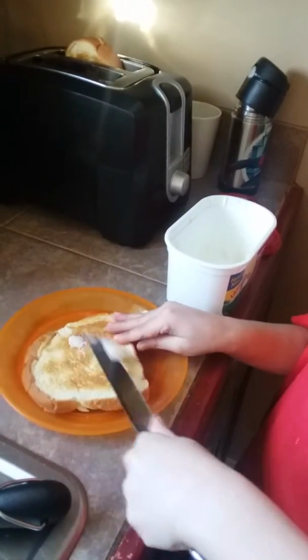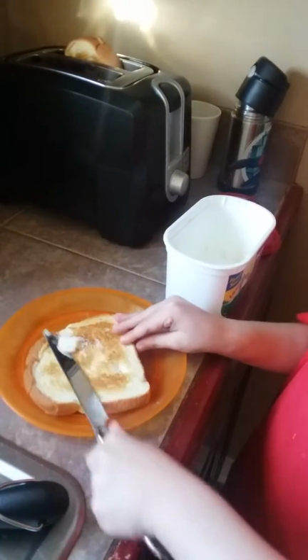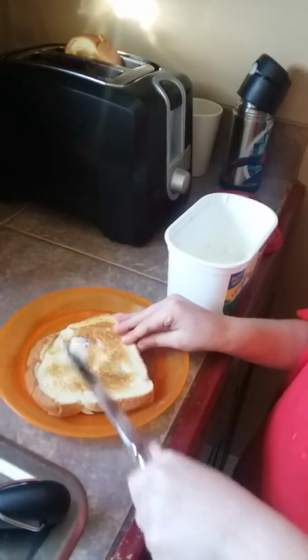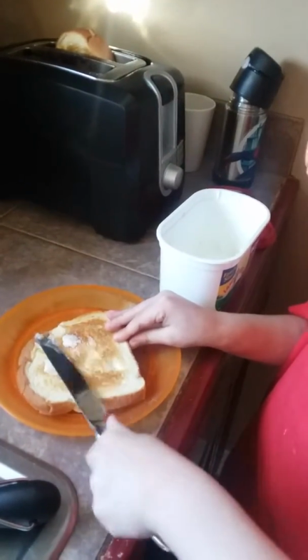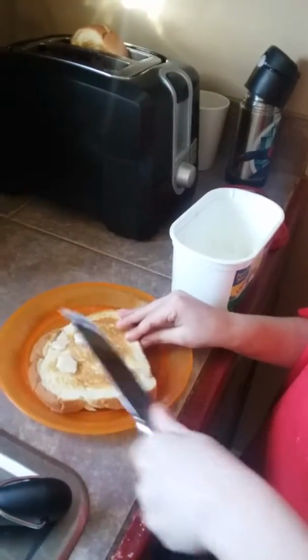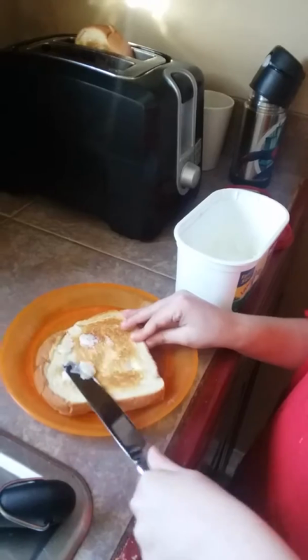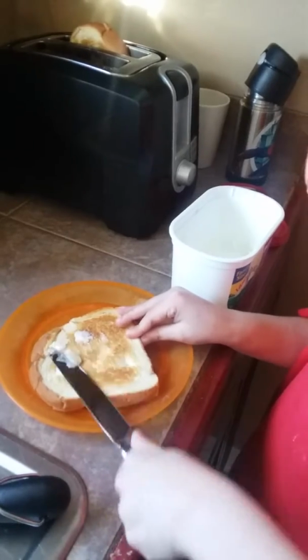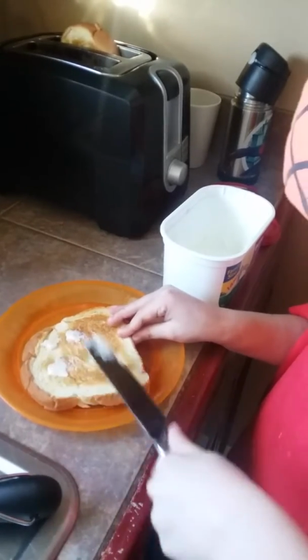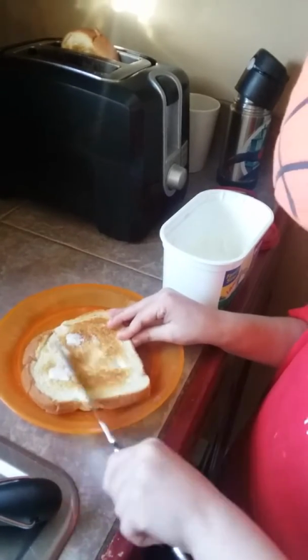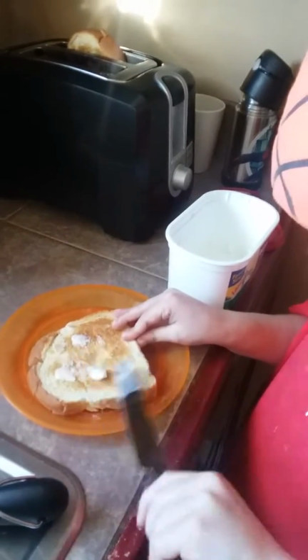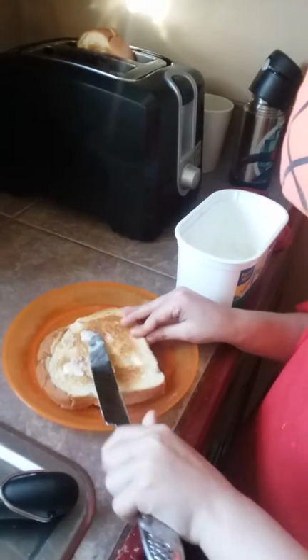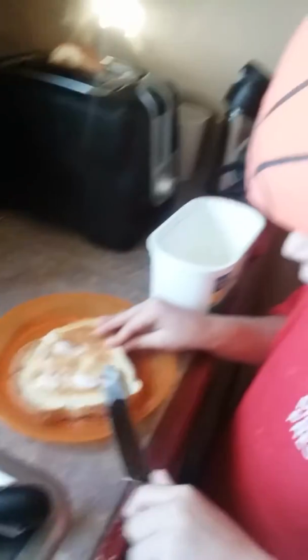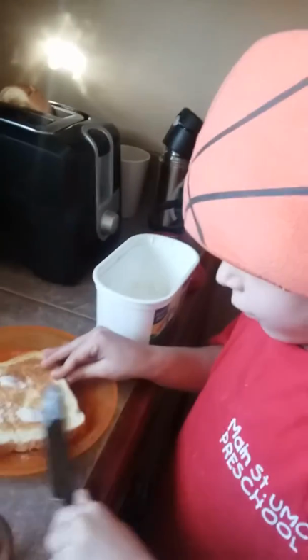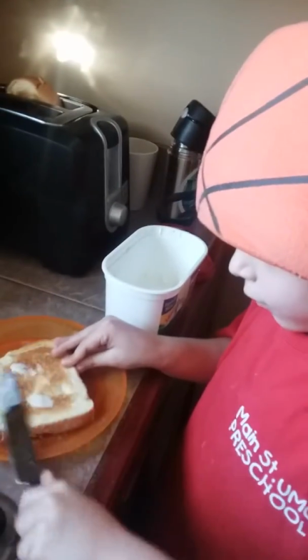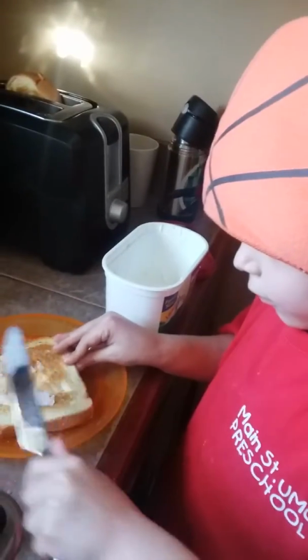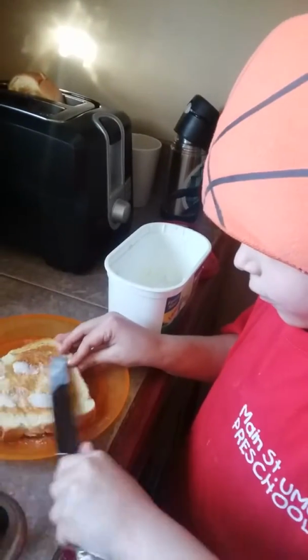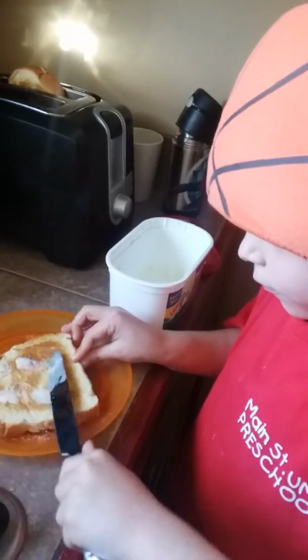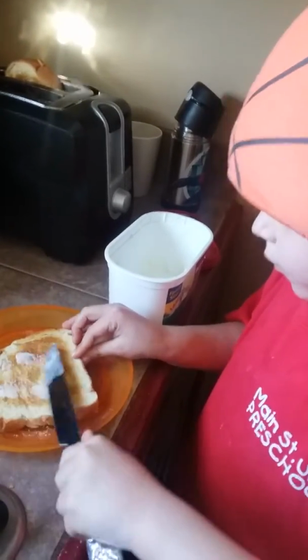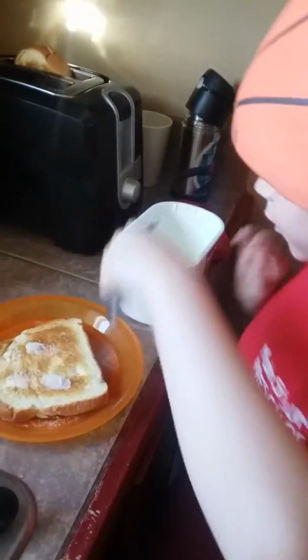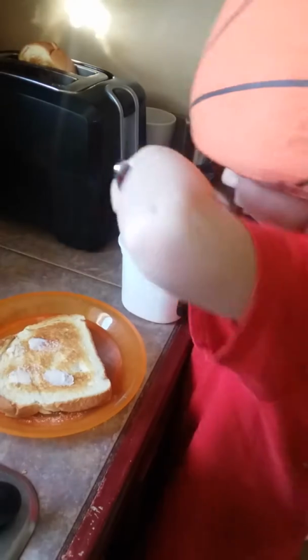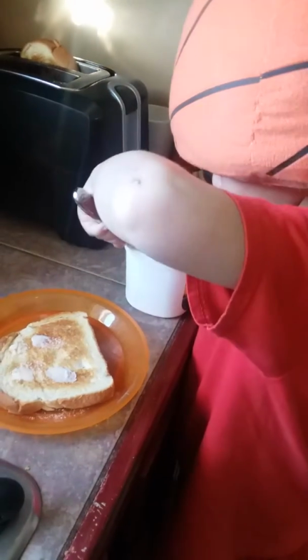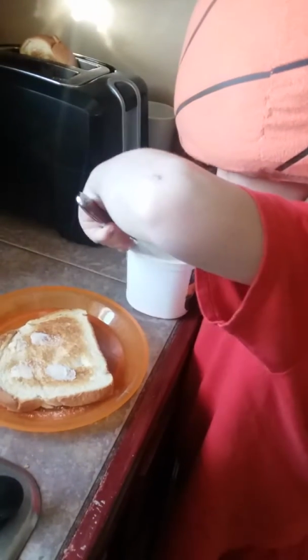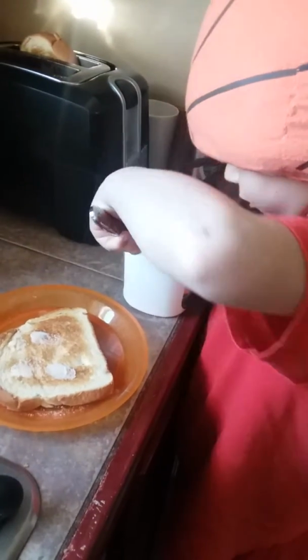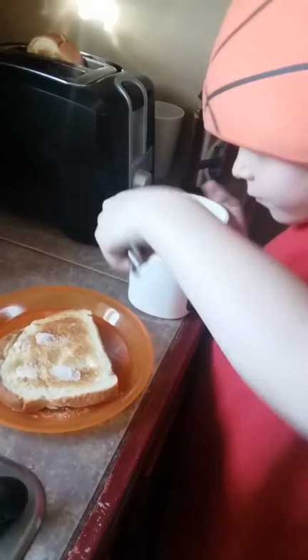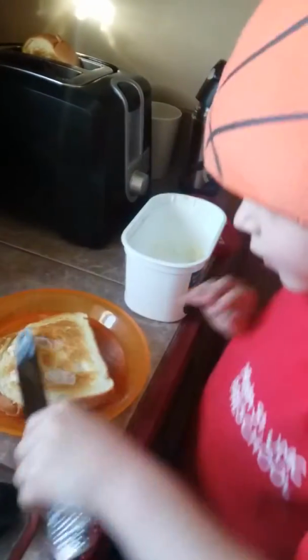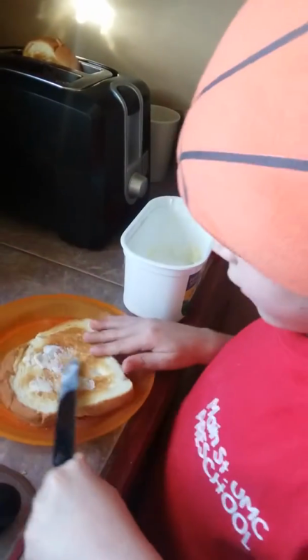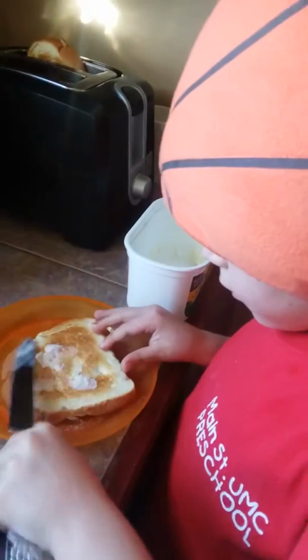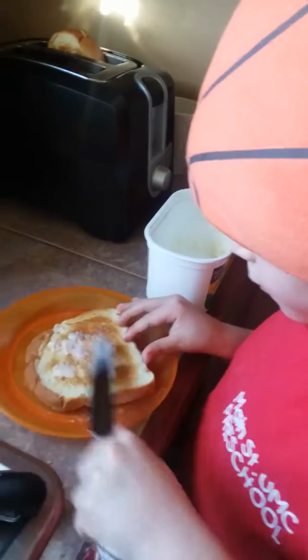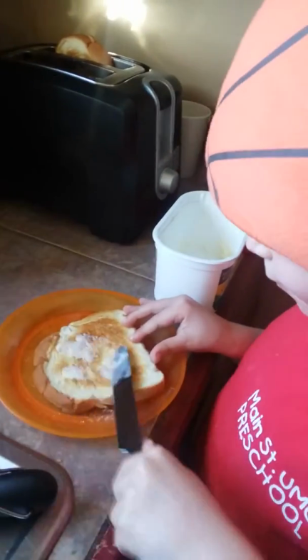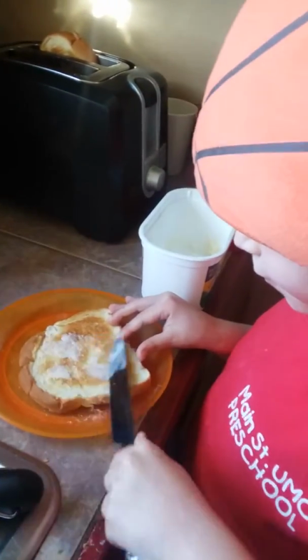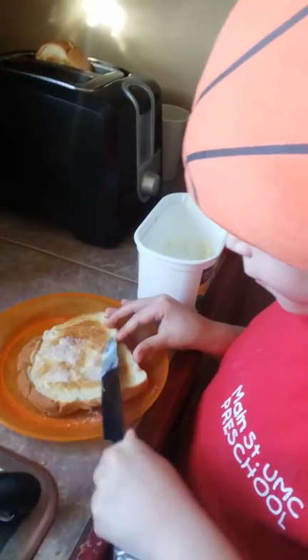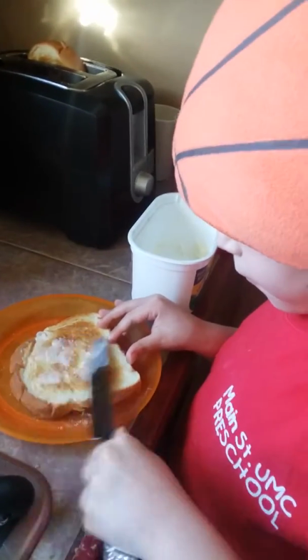Buttering the toast. I'm going to have to eat more at the store. More what? Toast. More toast? I want to eat more better. Good job.